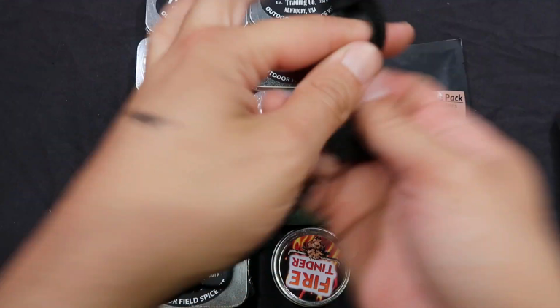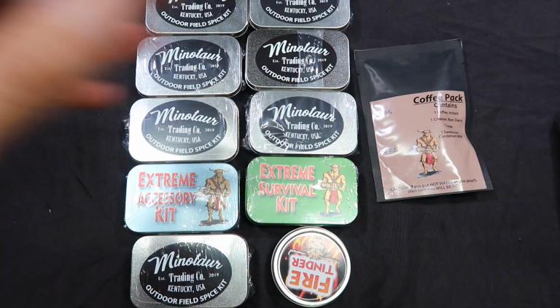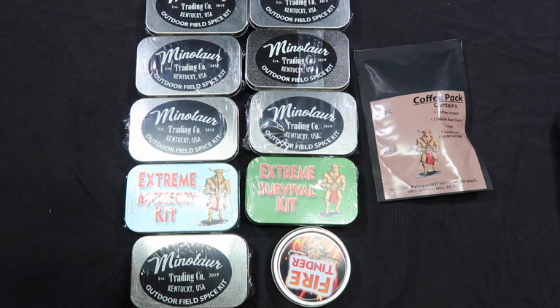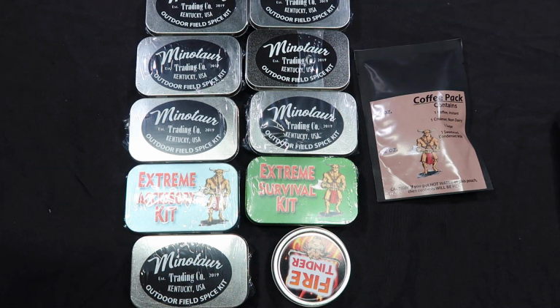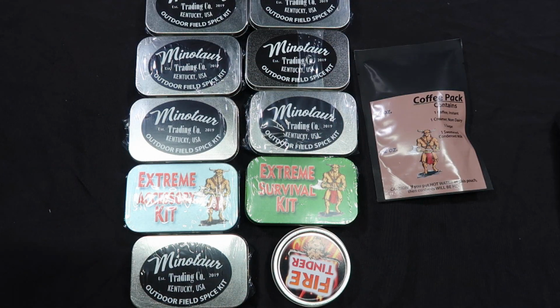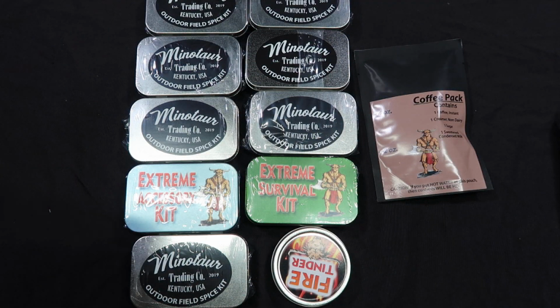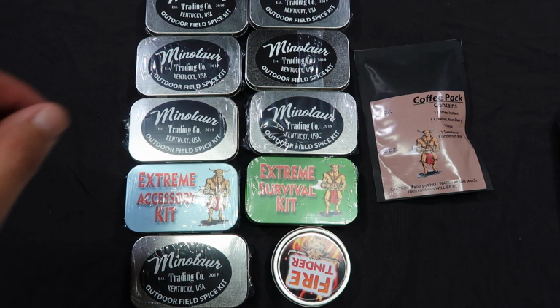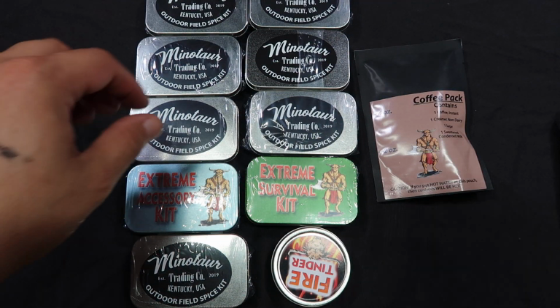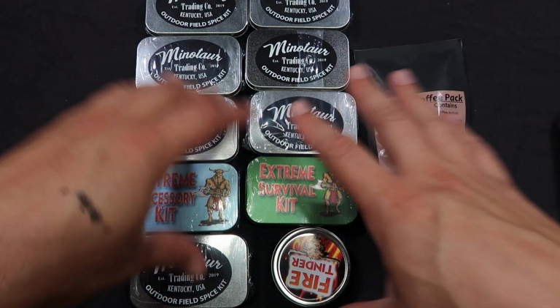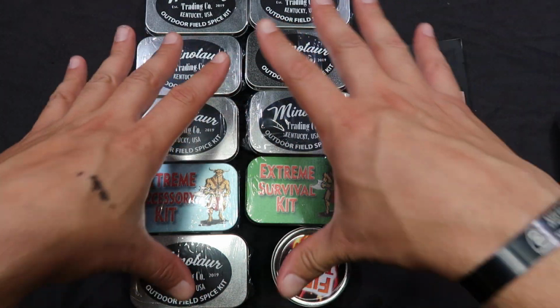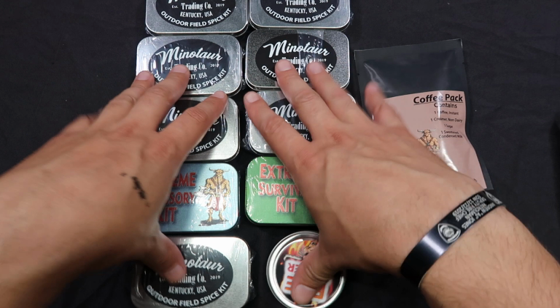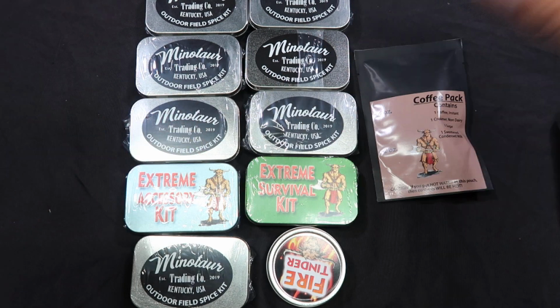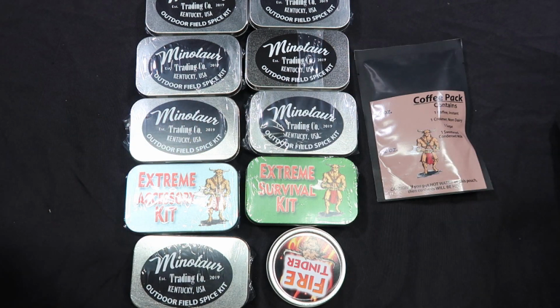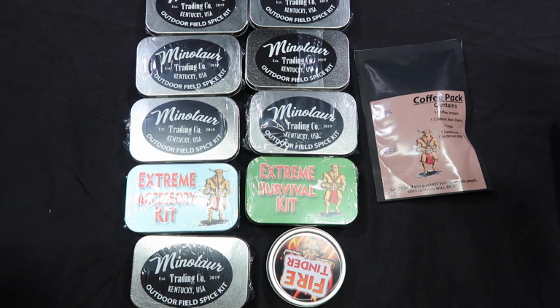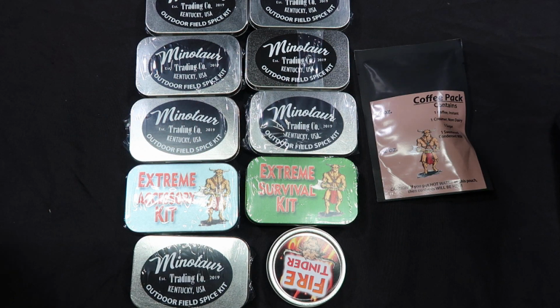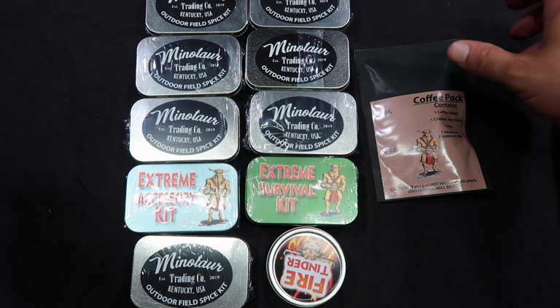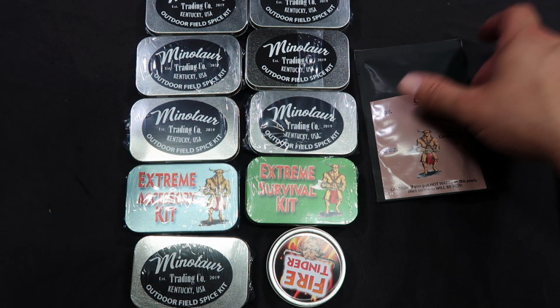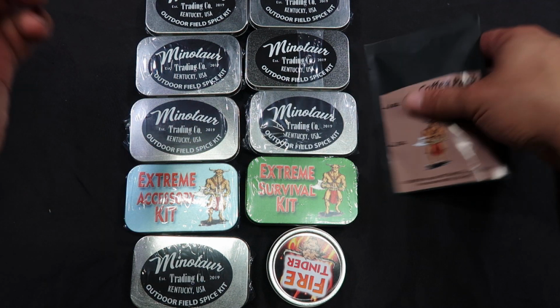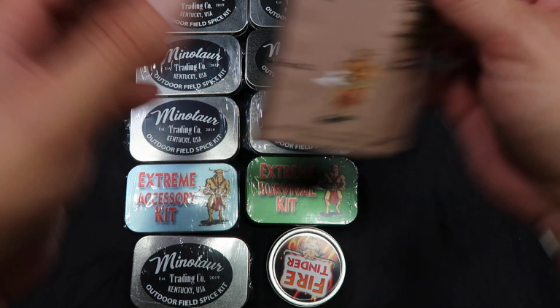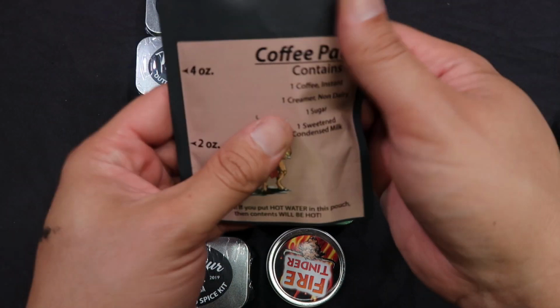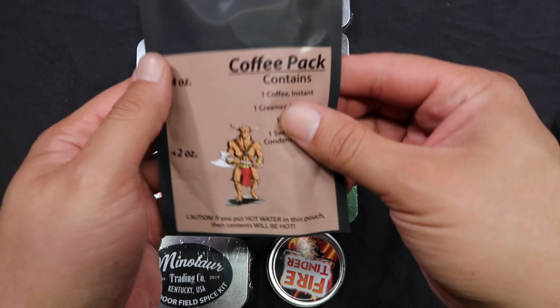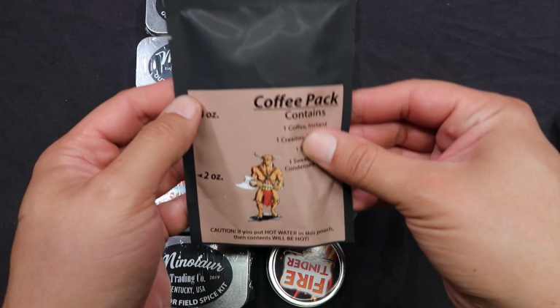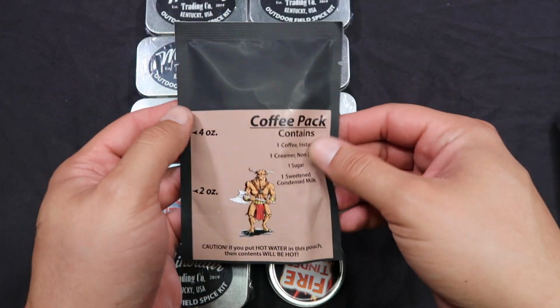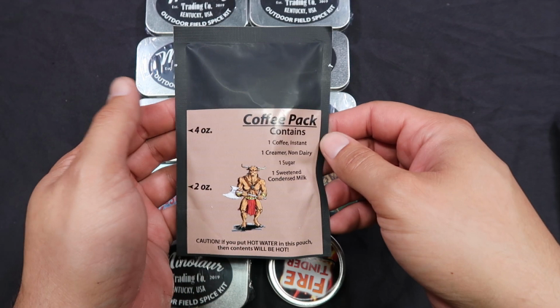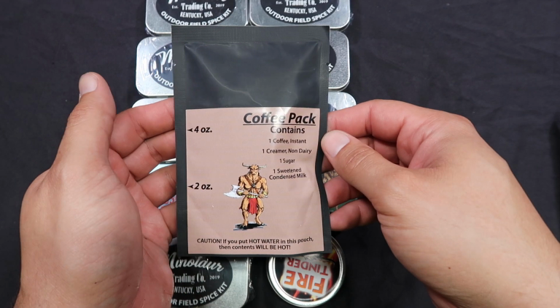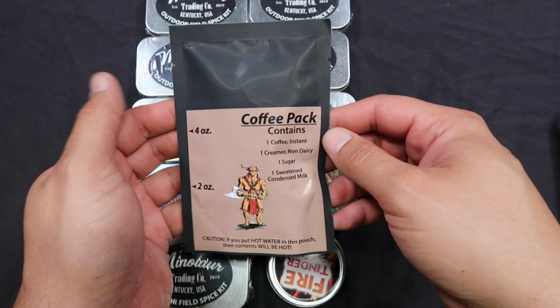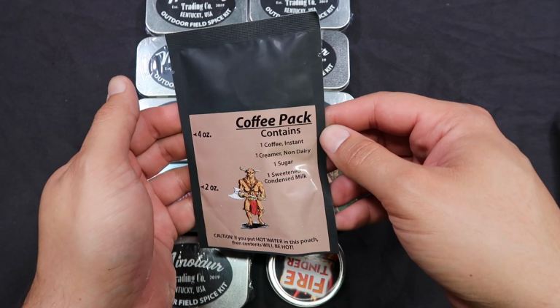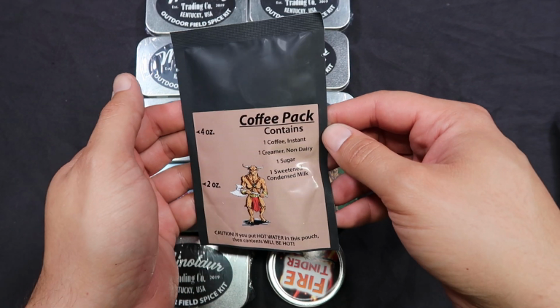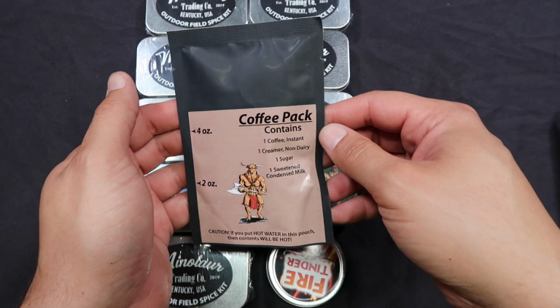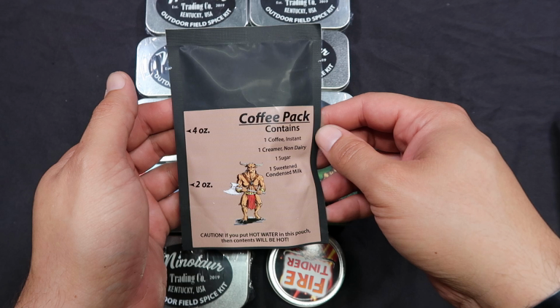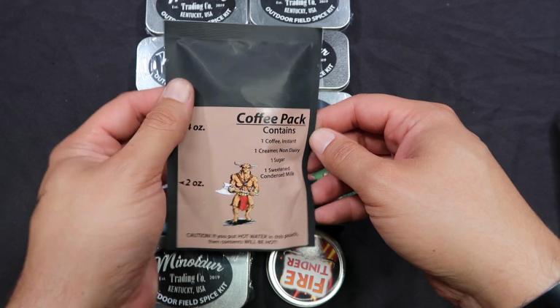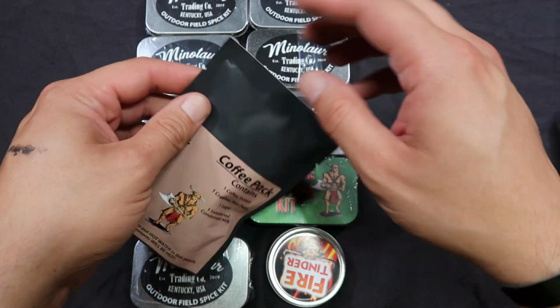Back to the point of this video, which is opening up these guys. We'll start with checking out what one of their coffee packs looks like.